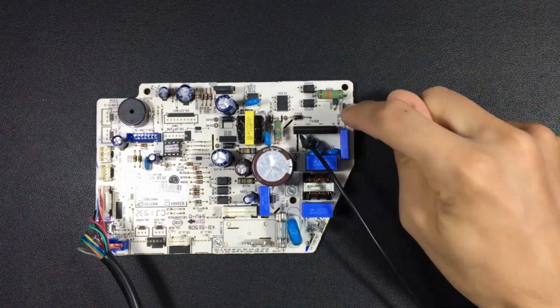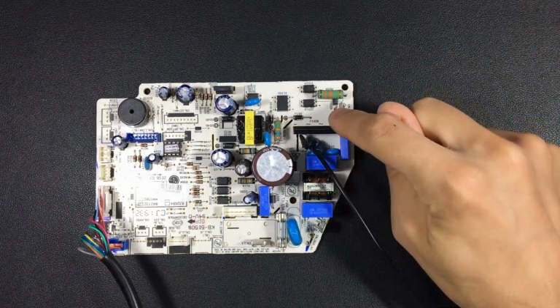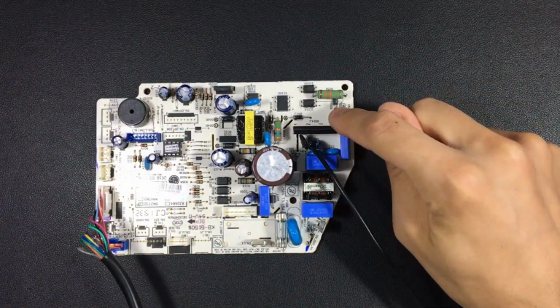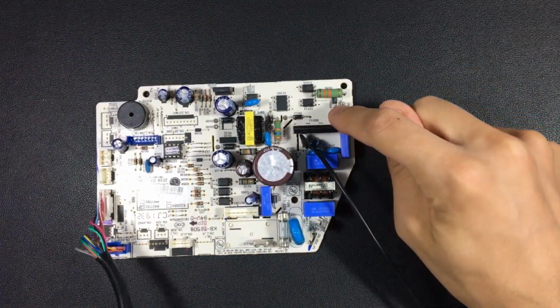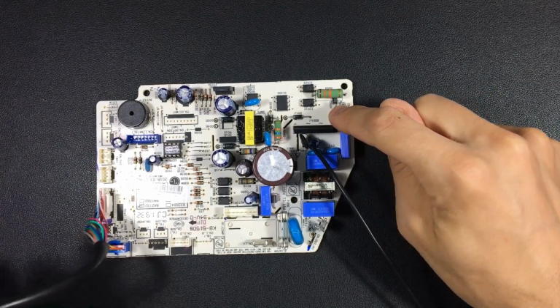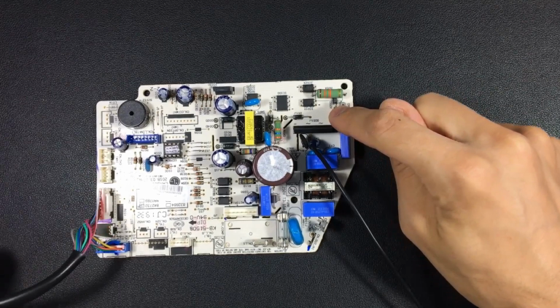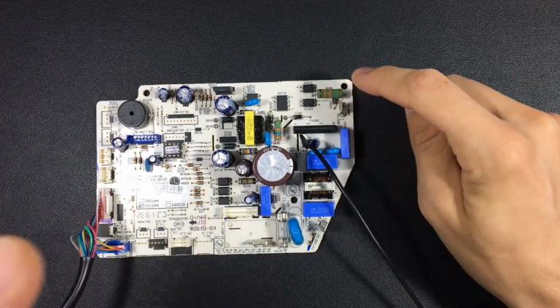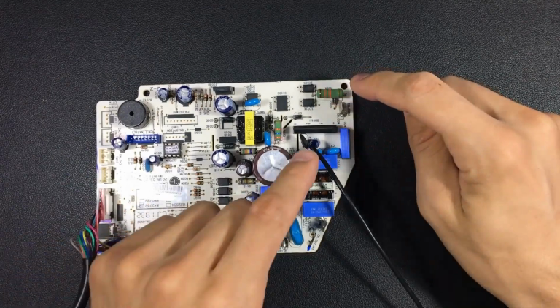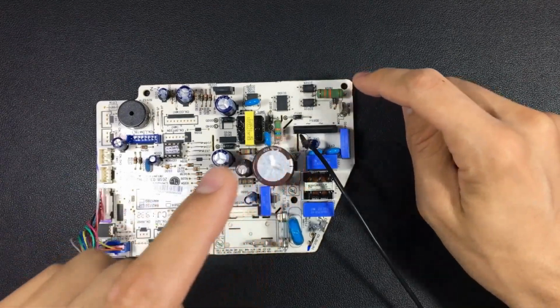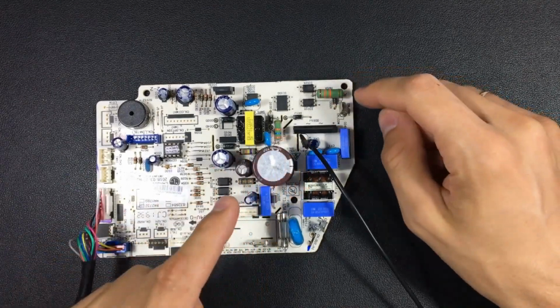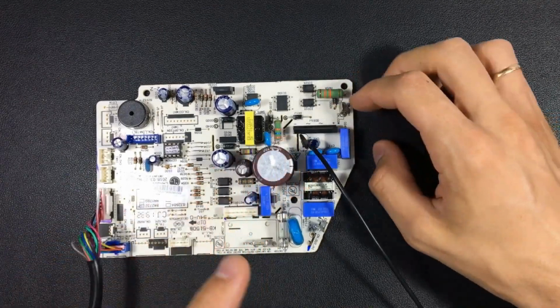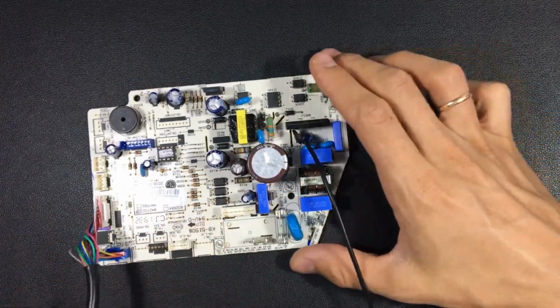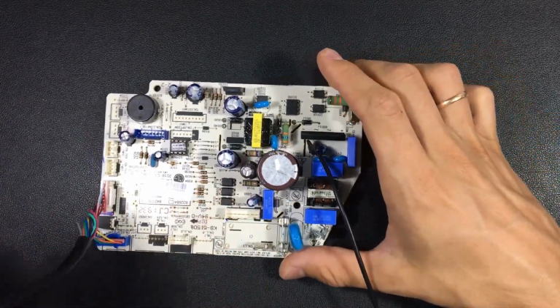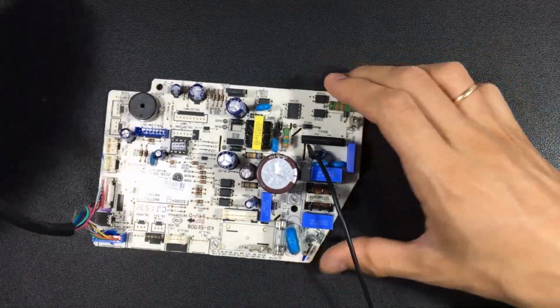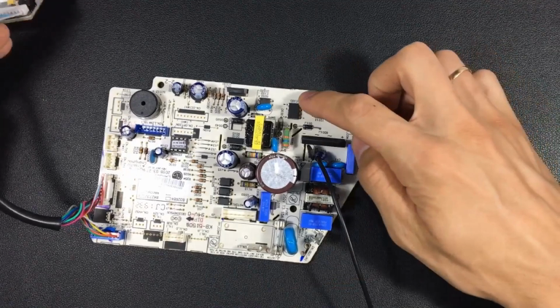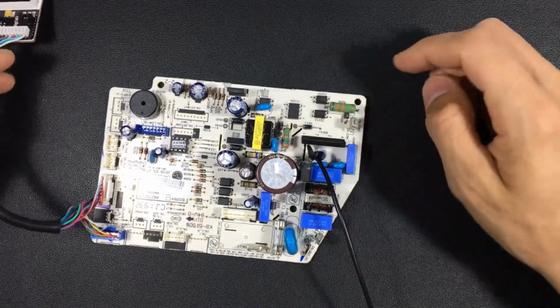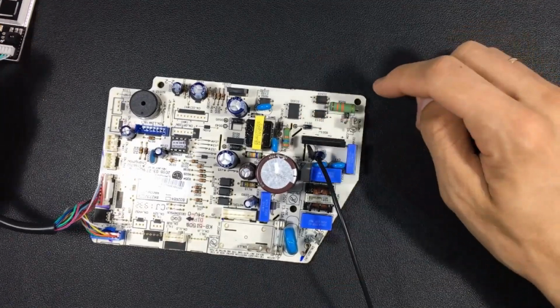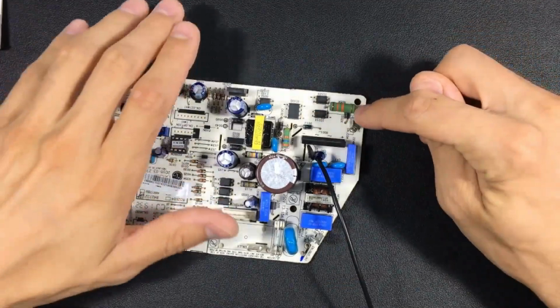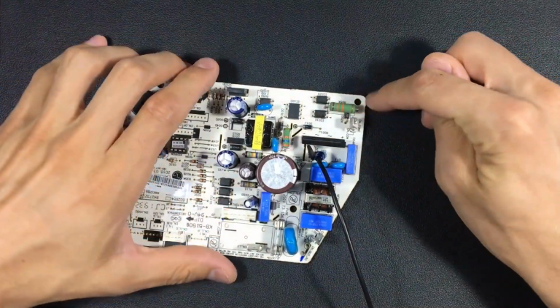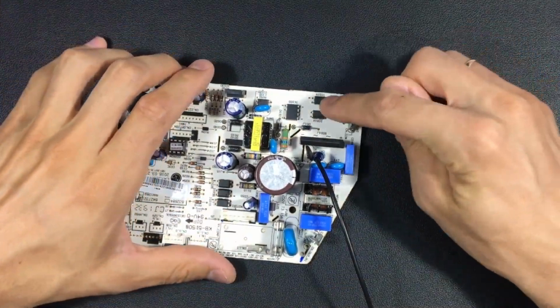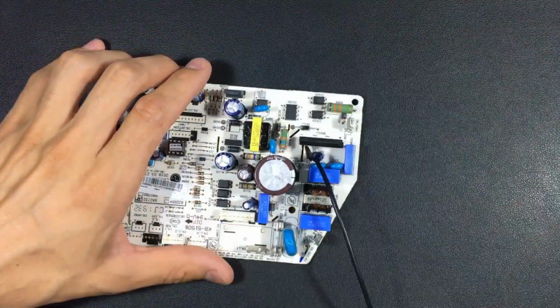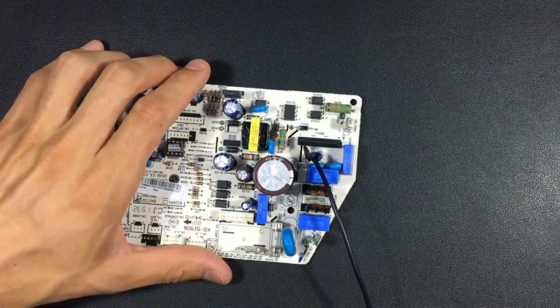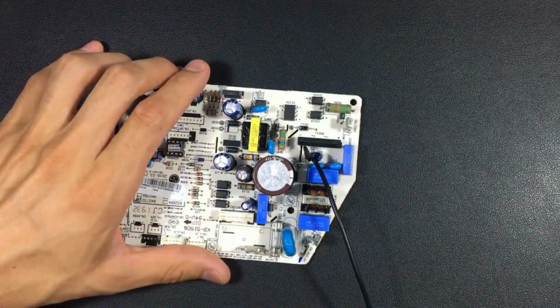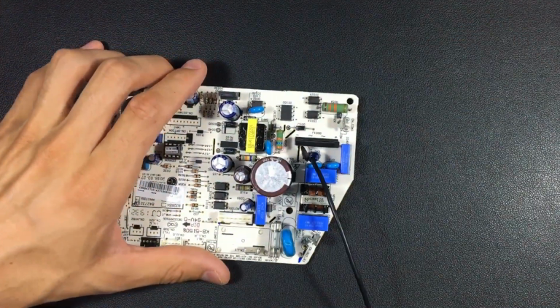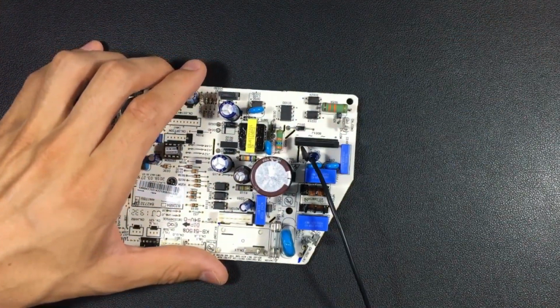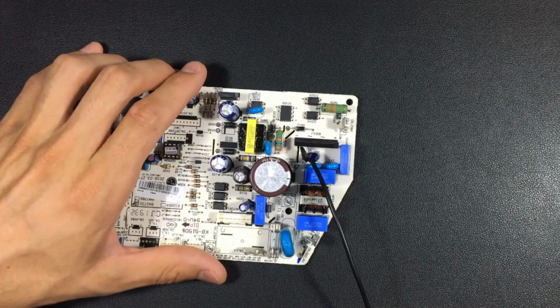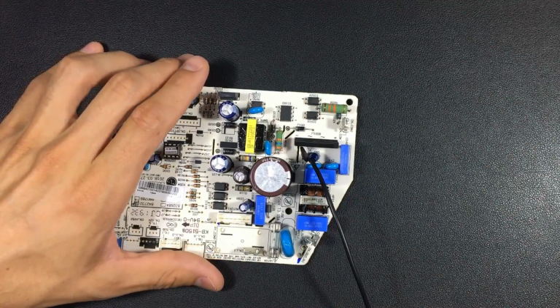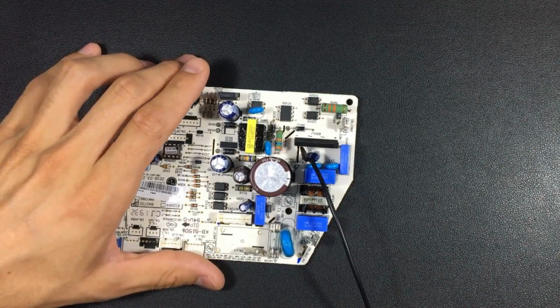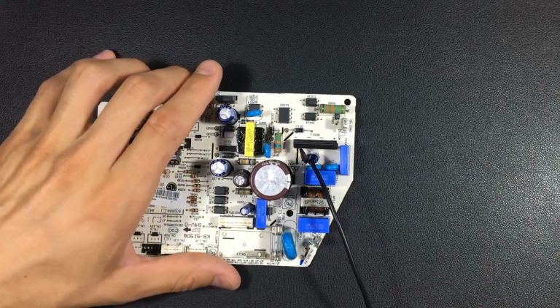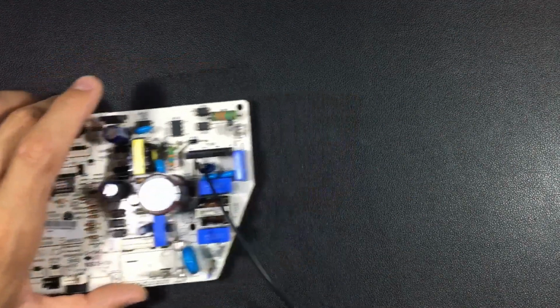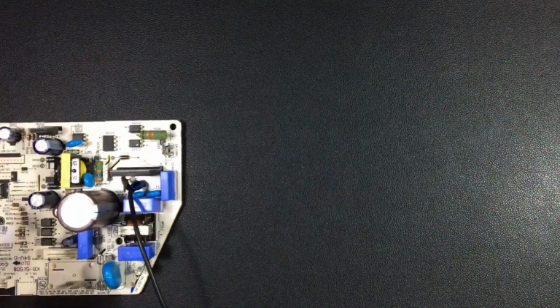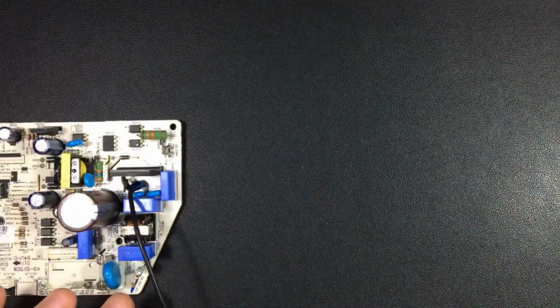This is the indoor unit. If the communication circuit fails, we have to check these optocouplers, these diodes, and these resistors, and replace them. The outdoor unit is exactly the same.